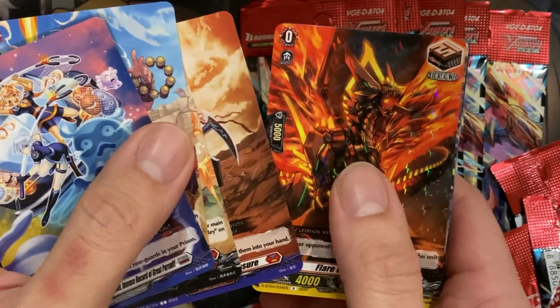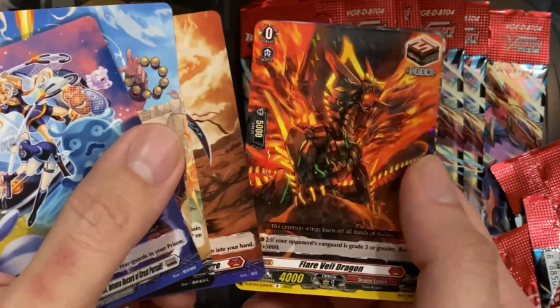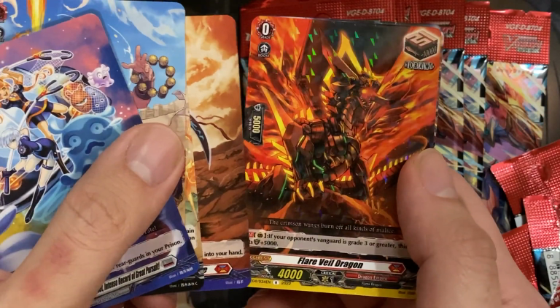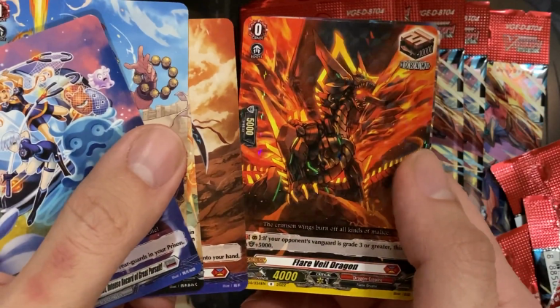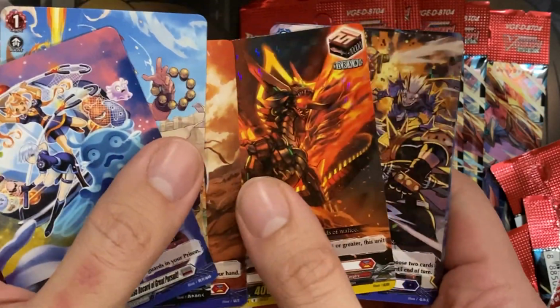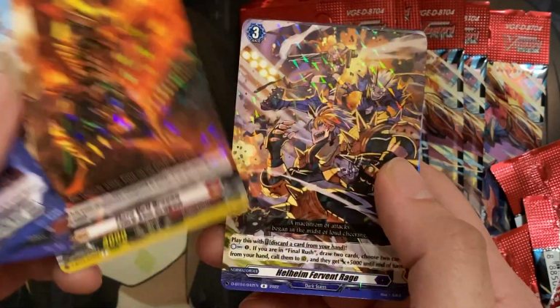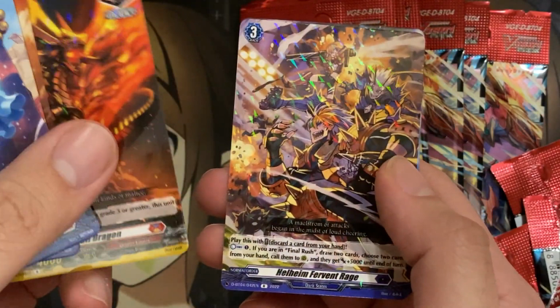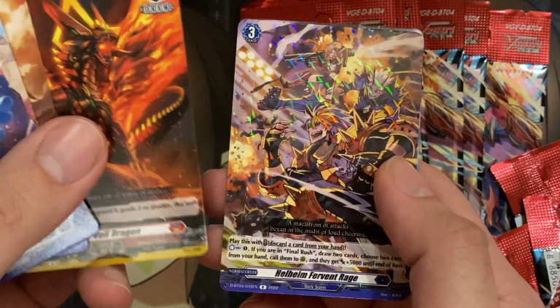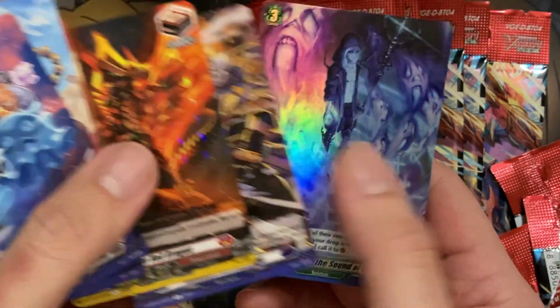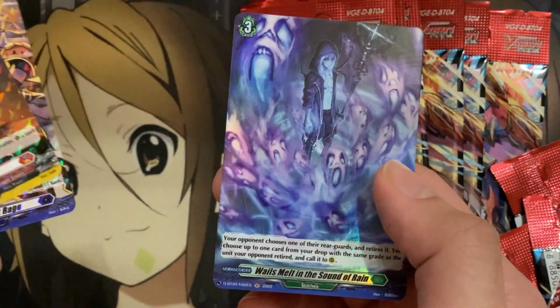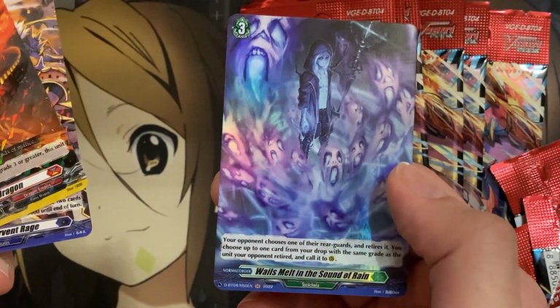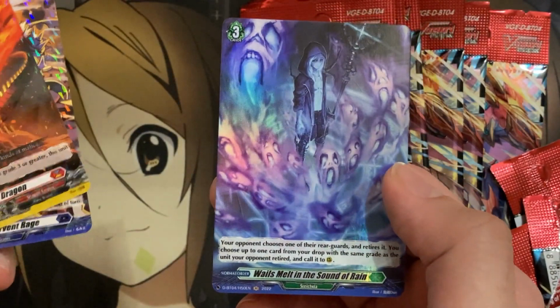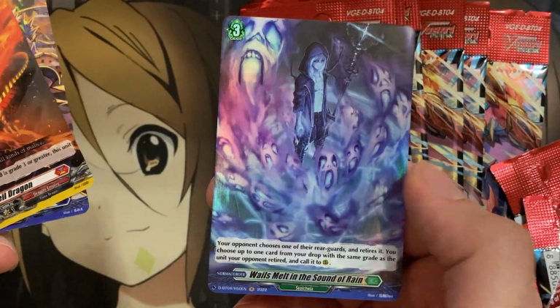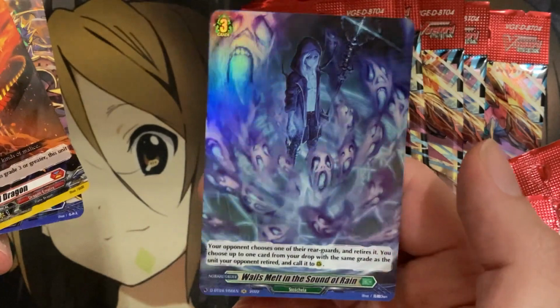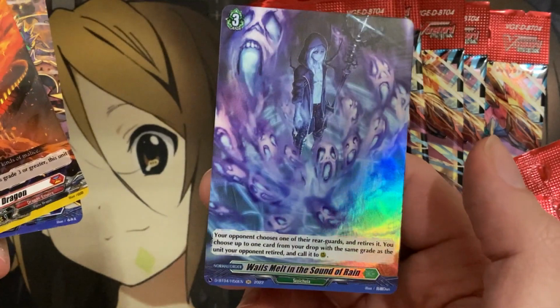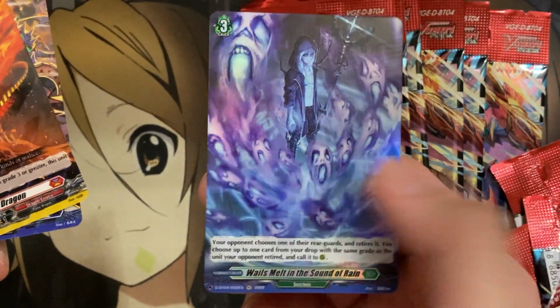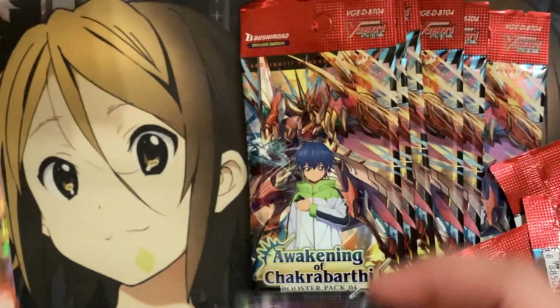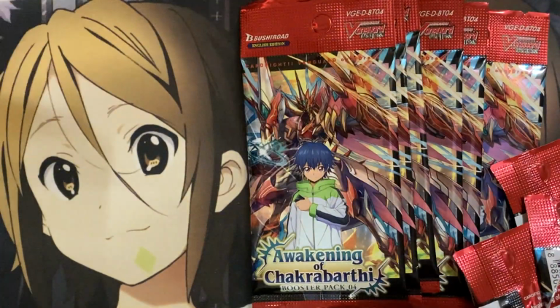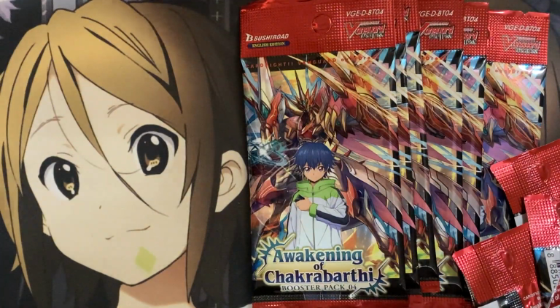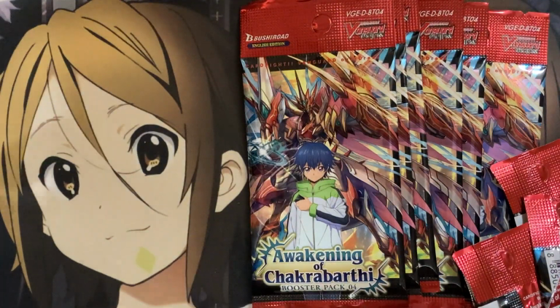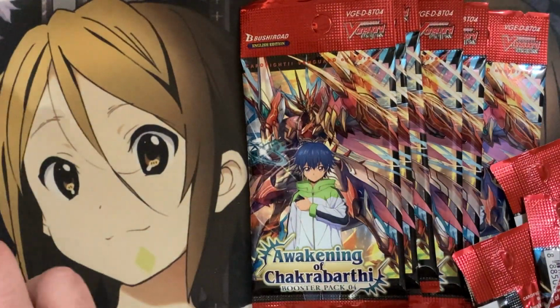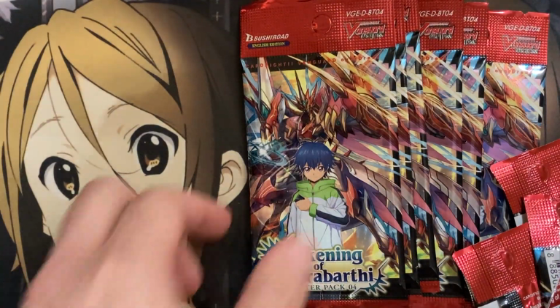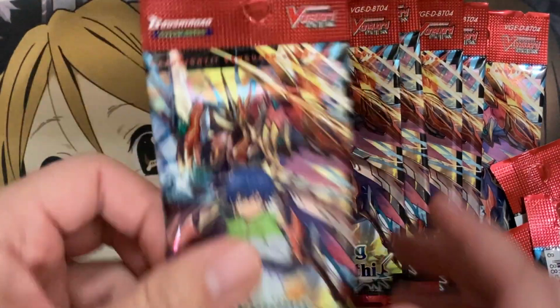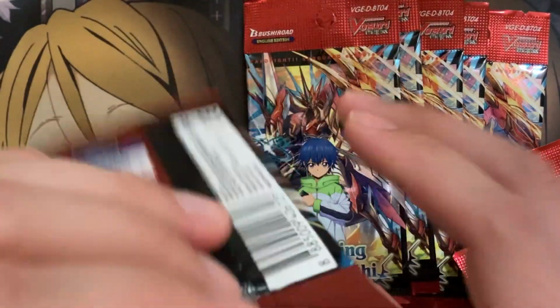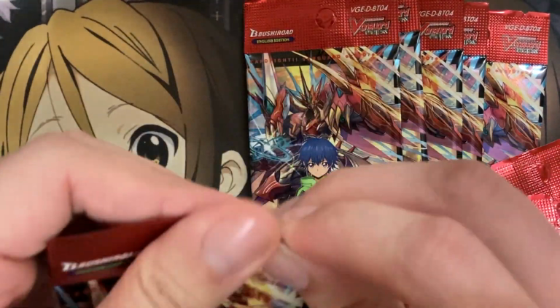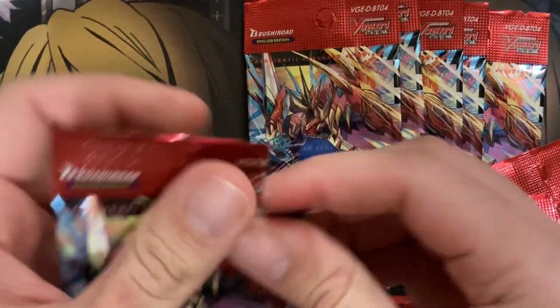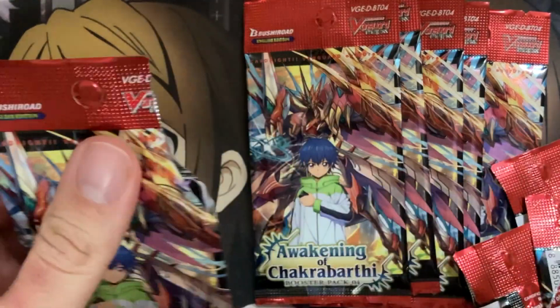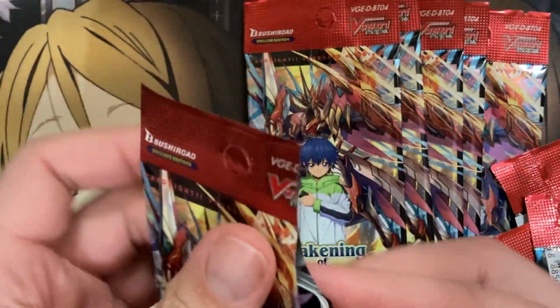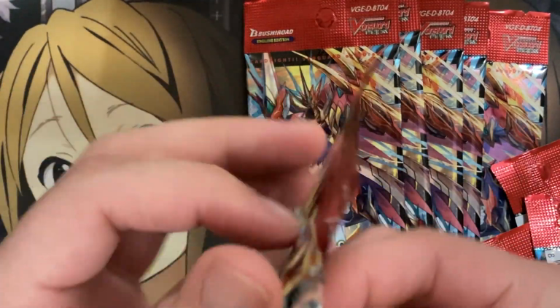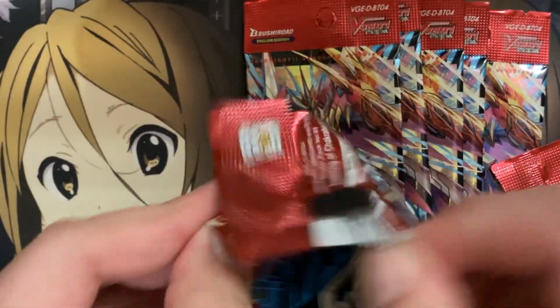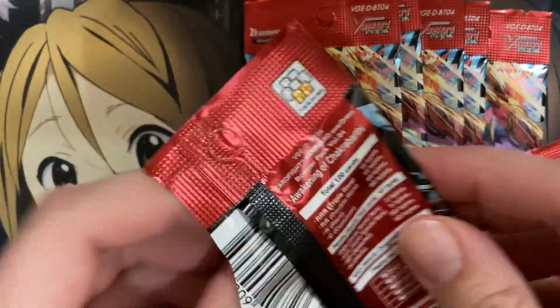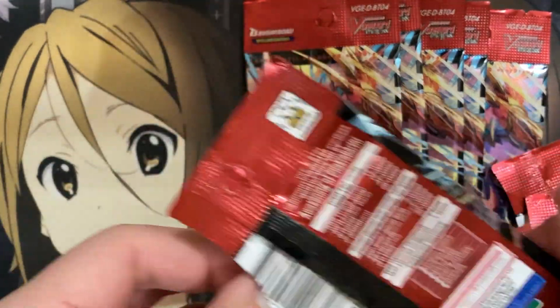We have Flare Veiled Dragon, Hellheim Fervent Rage, and Whales Melt in the Sound of Rain as a hollow rare for the pack. Normally when you get two rares, you pull a hollow rare after it.